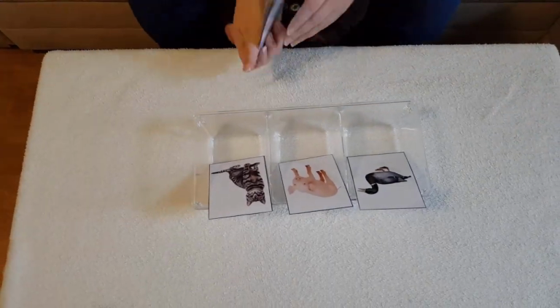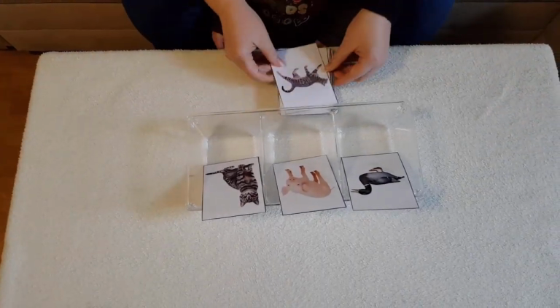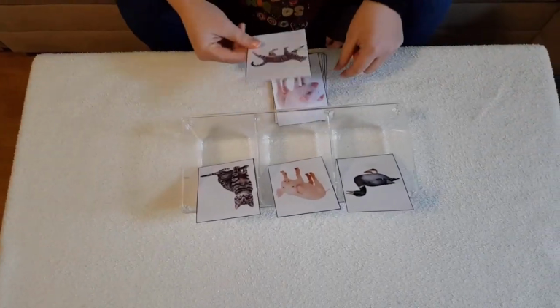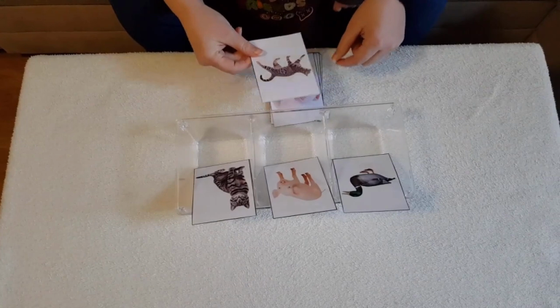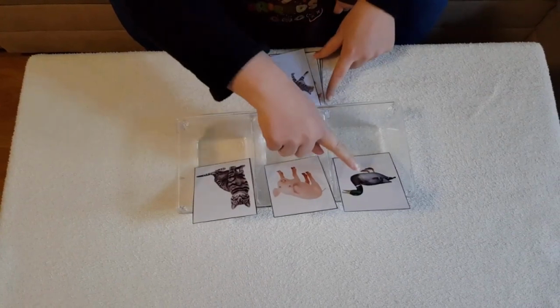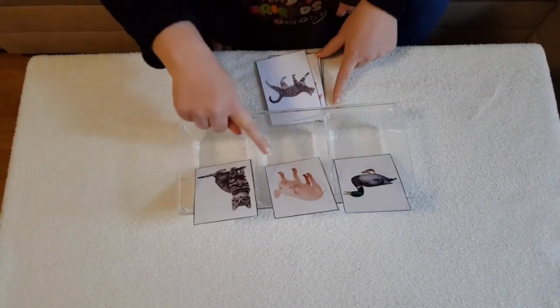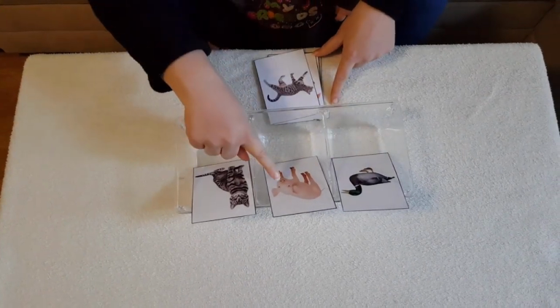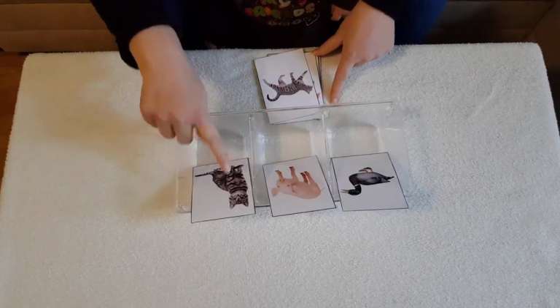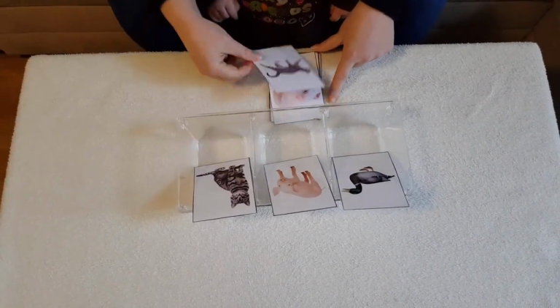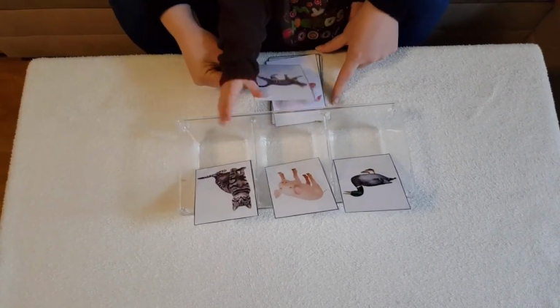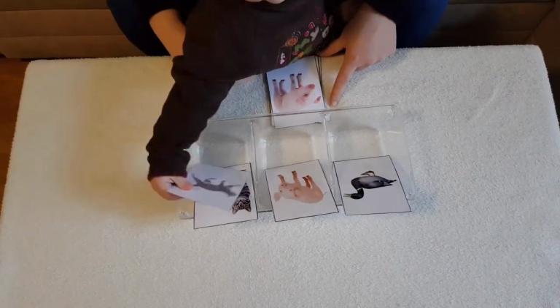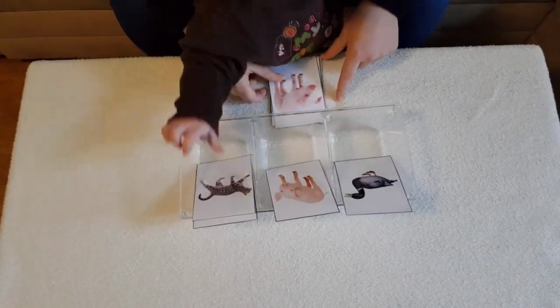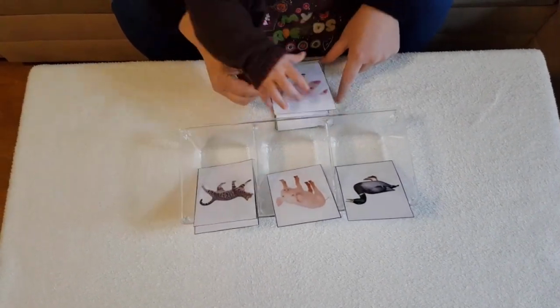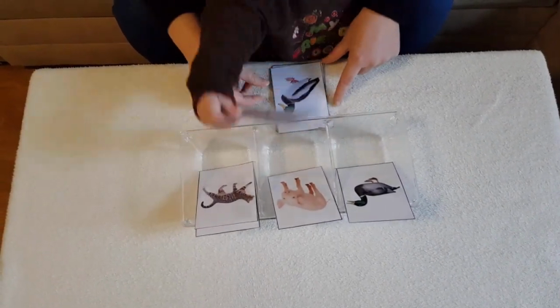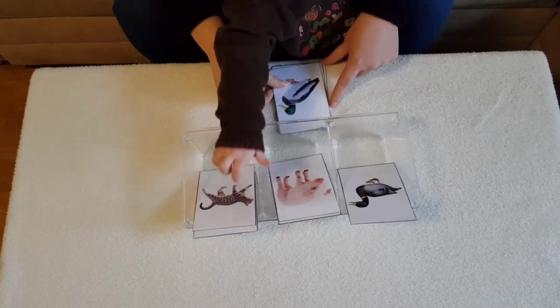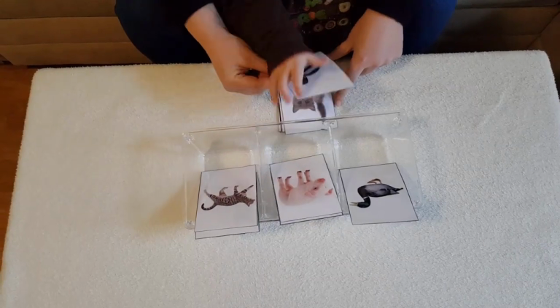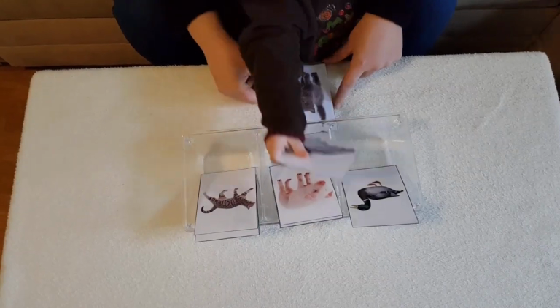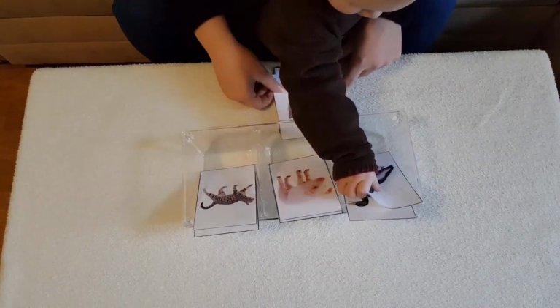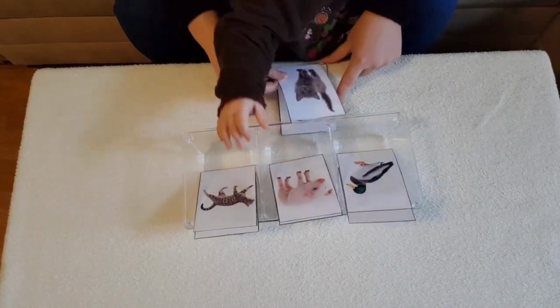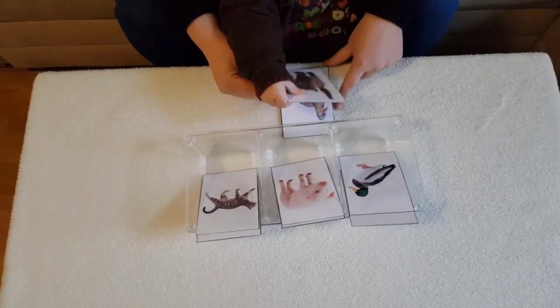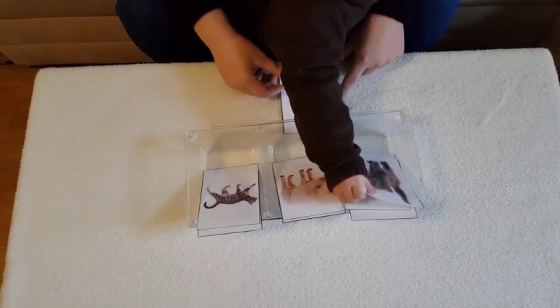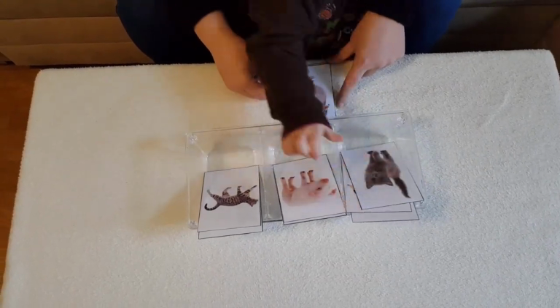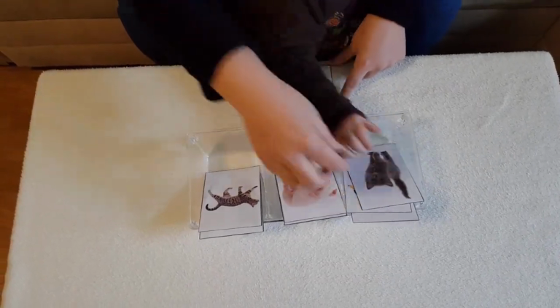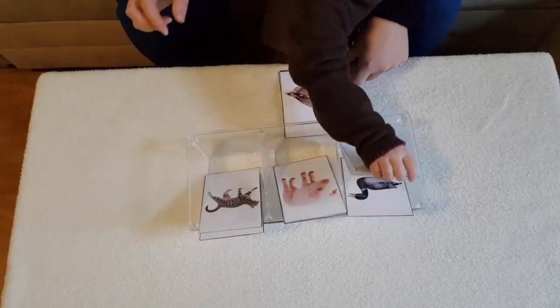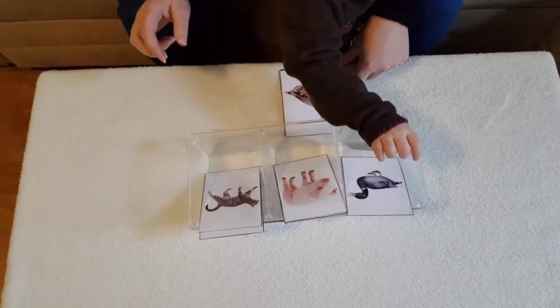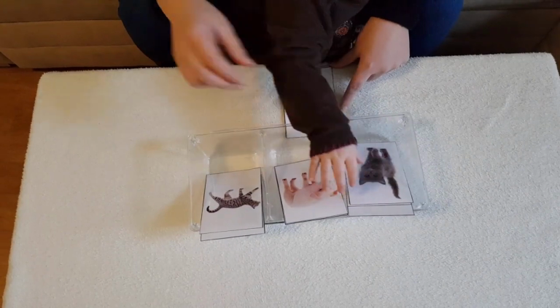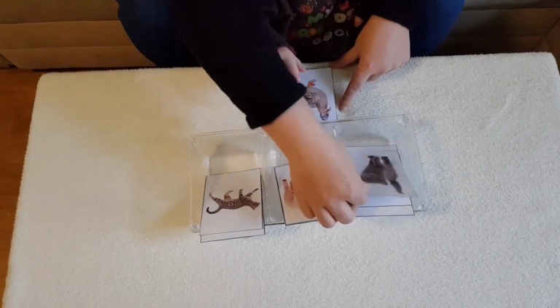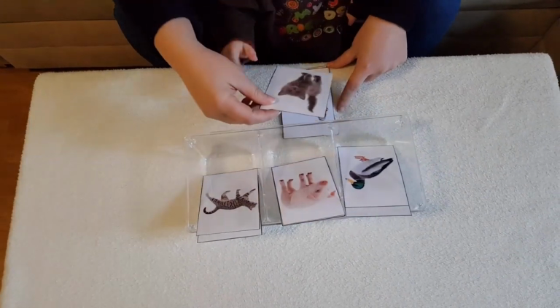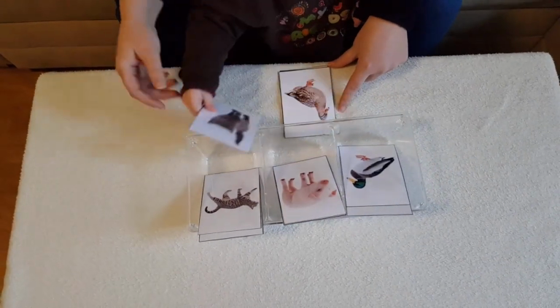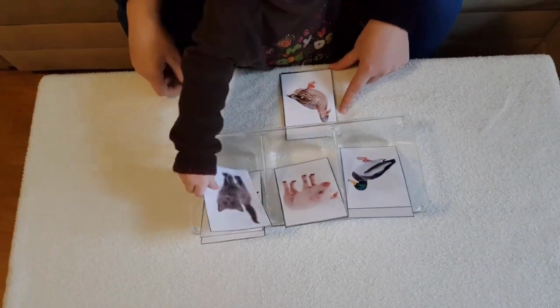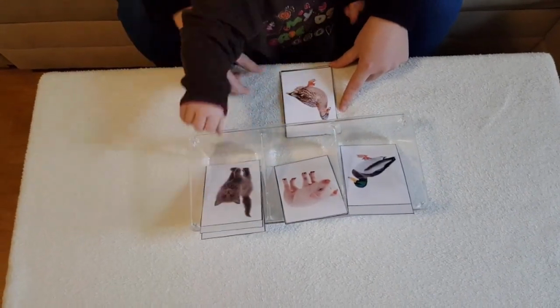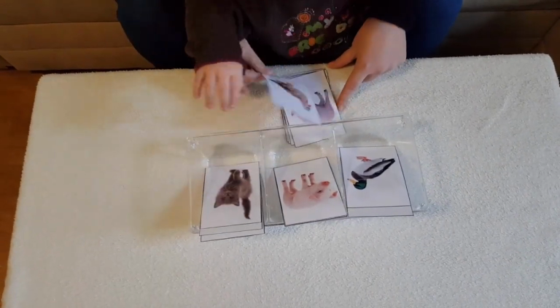Now the child is sorting ducks, cats and pigs. There are four cards for each animal but all of them are different, so it is not just matching the same picture — he needs to understand what it is to be a duck, a cat or a pig.